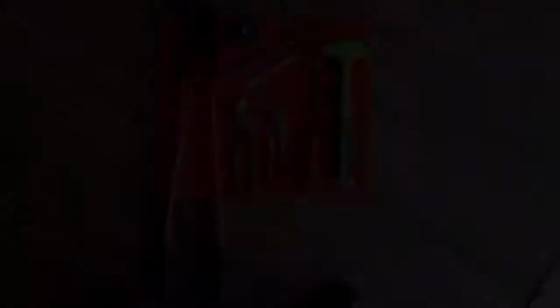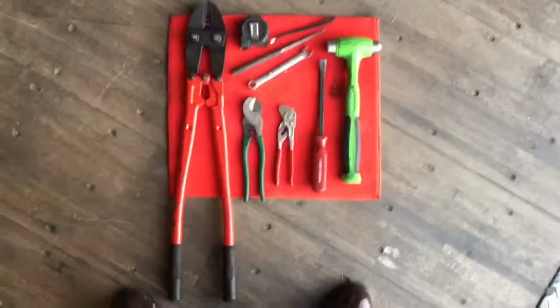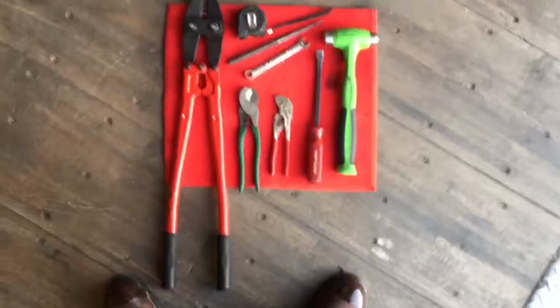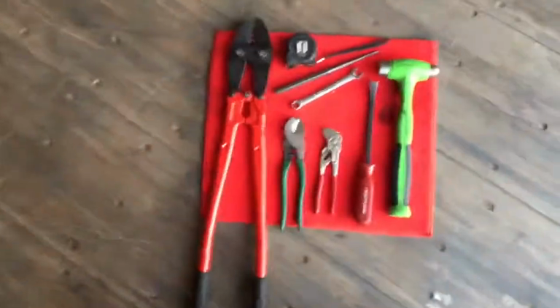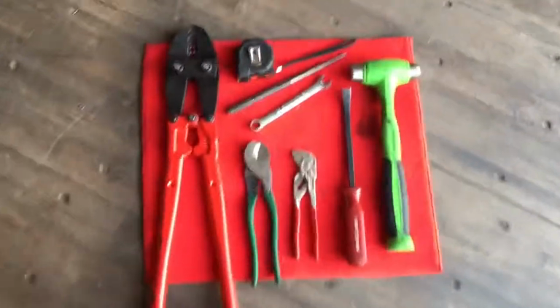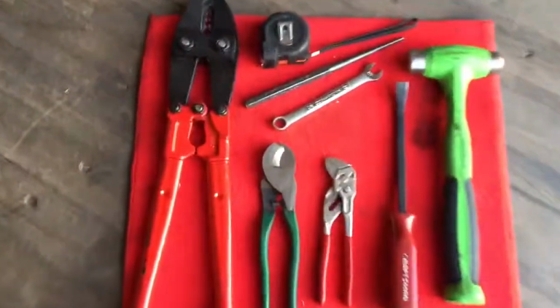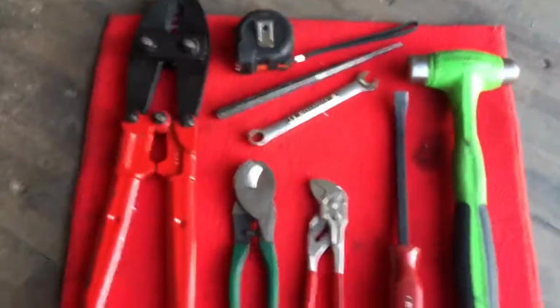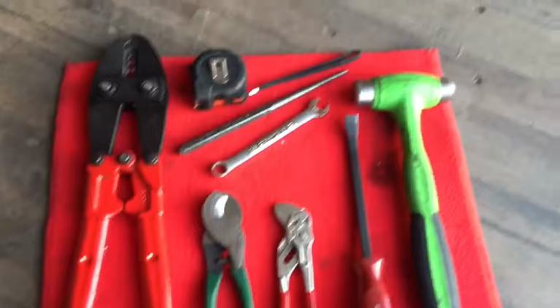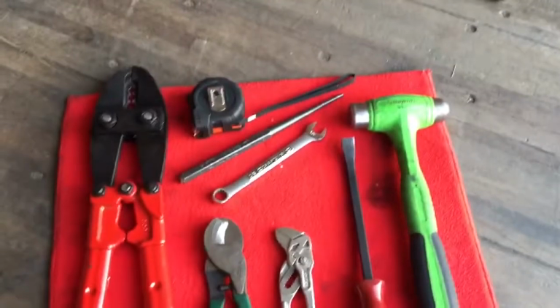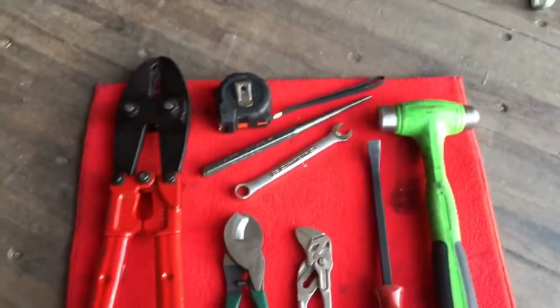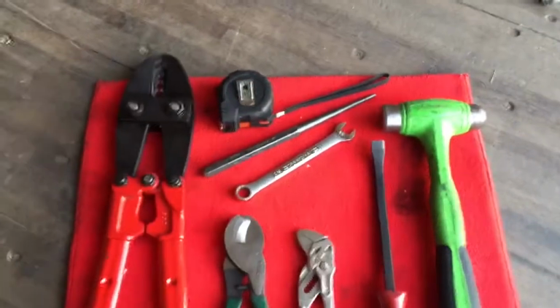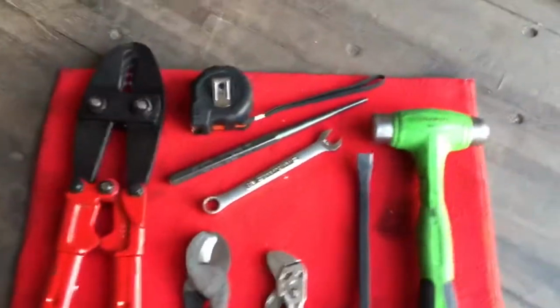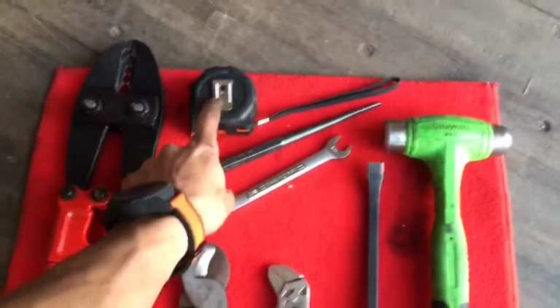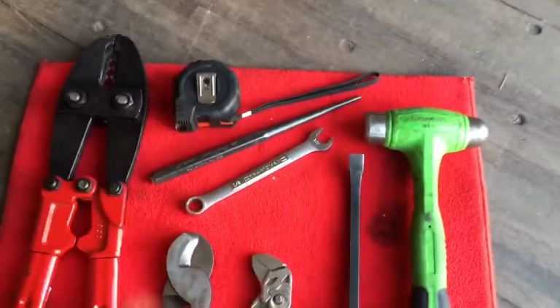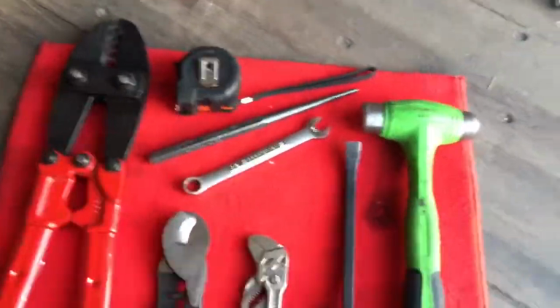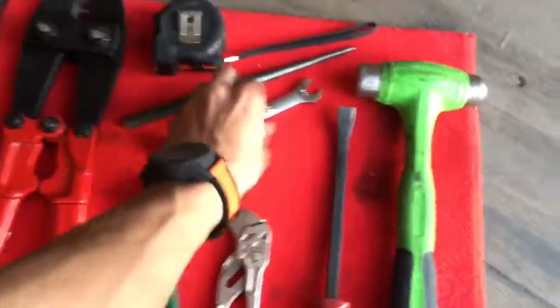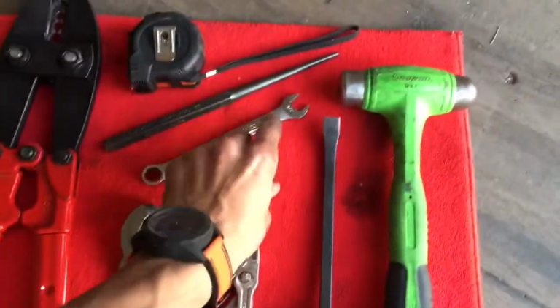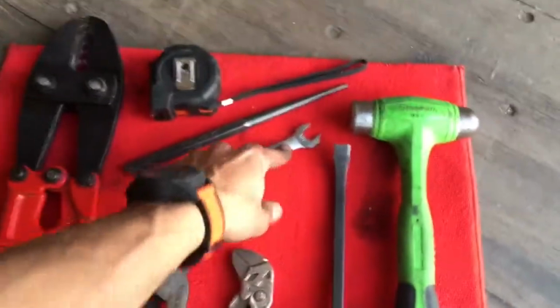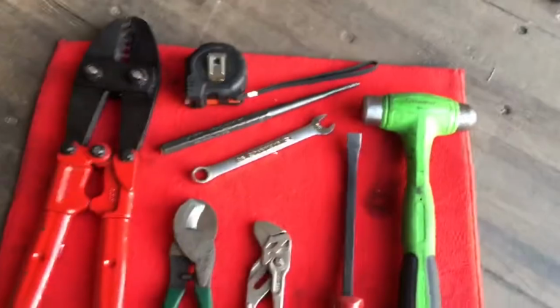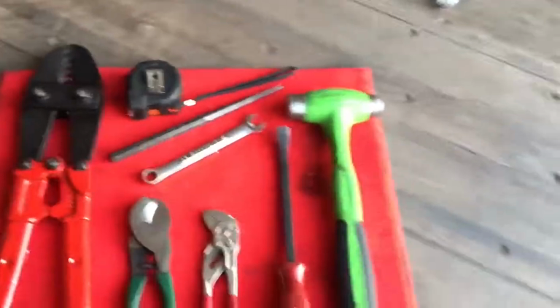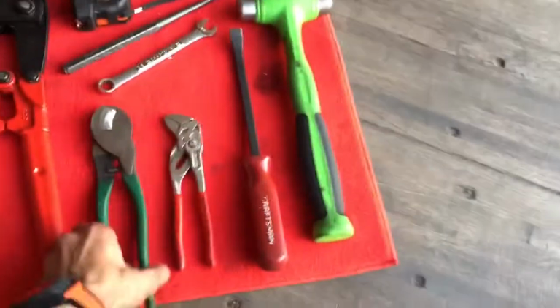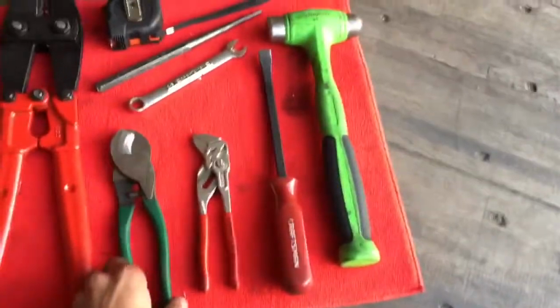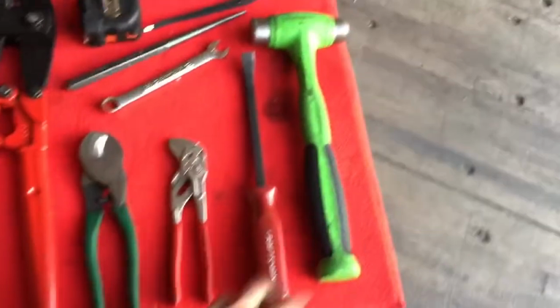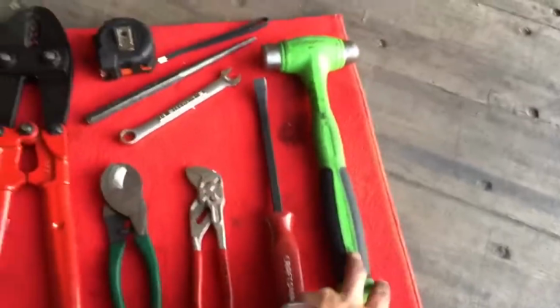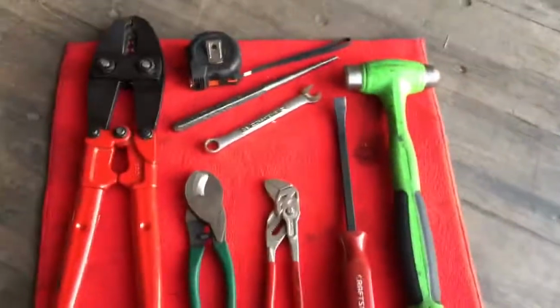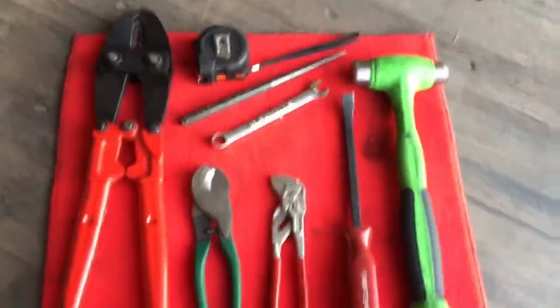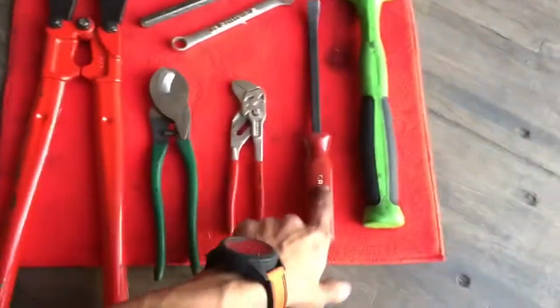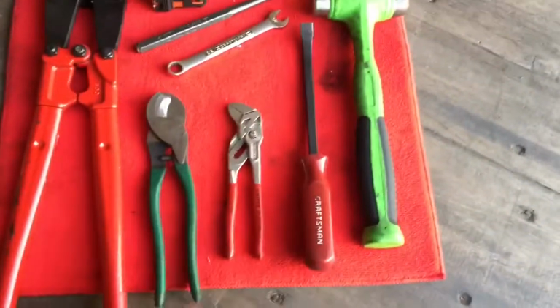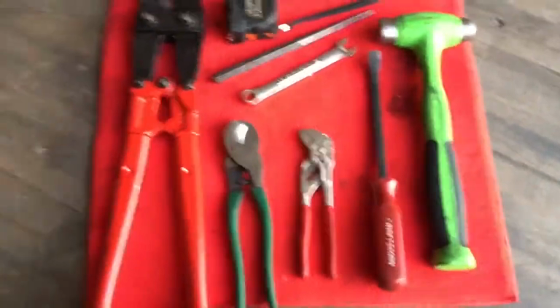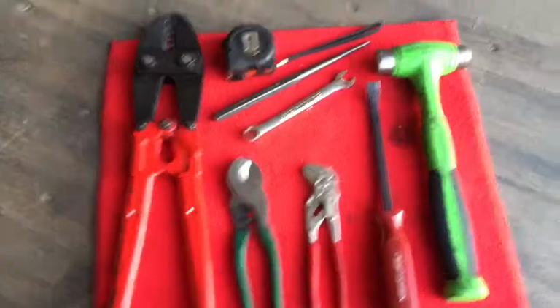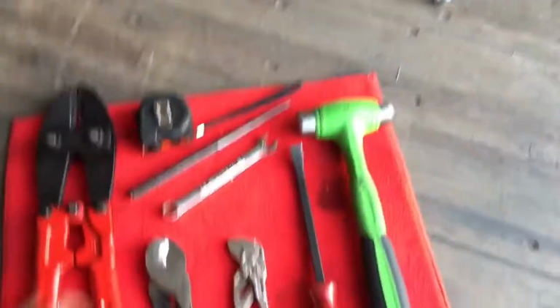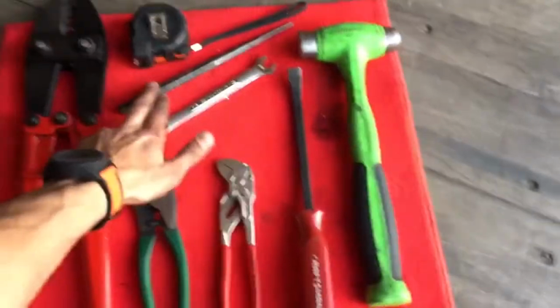Tools that you'll need: your crimpers, tape measure, open end half inch, cutters, hammer, small pry bar, and center punch.